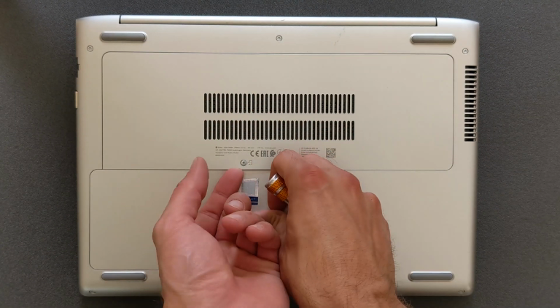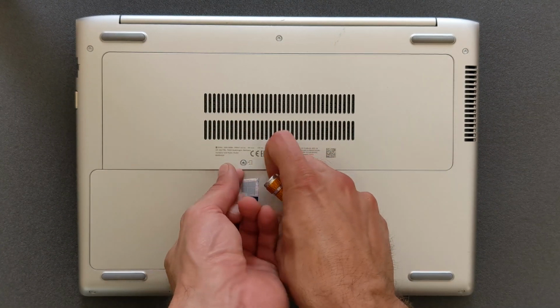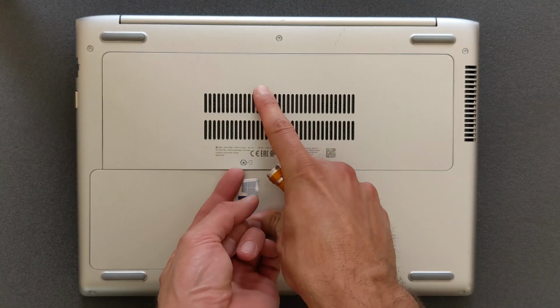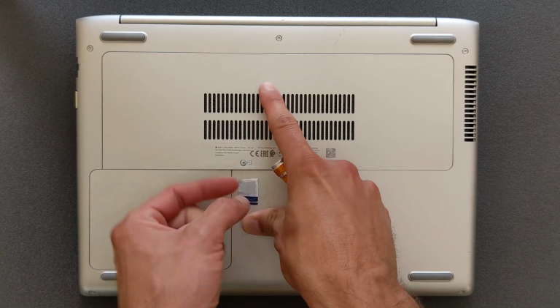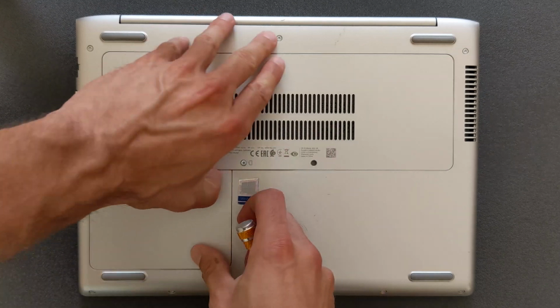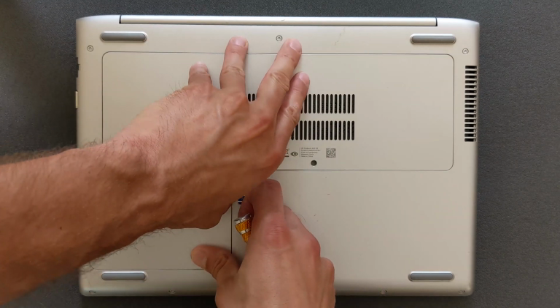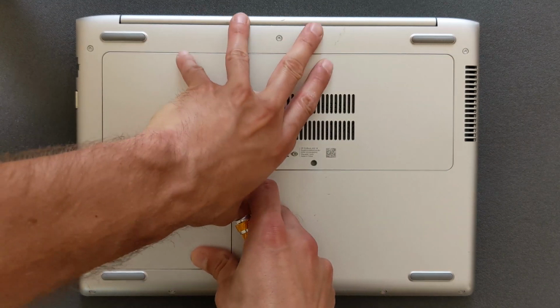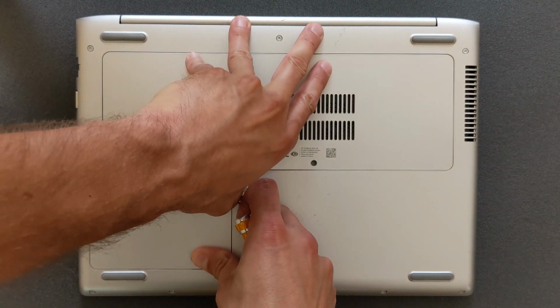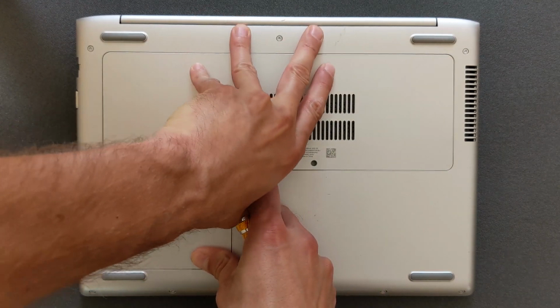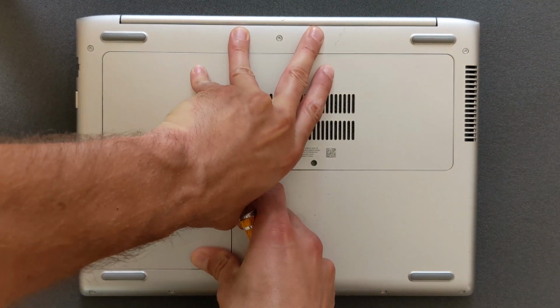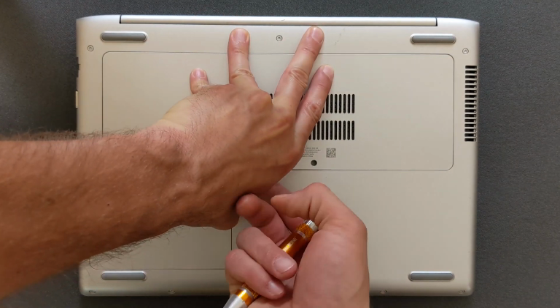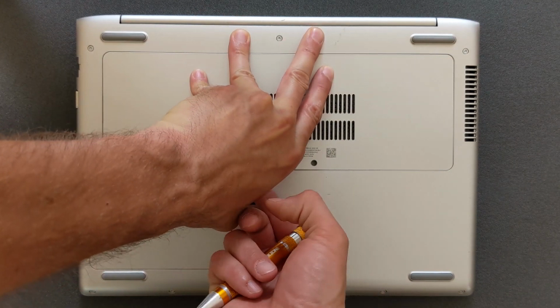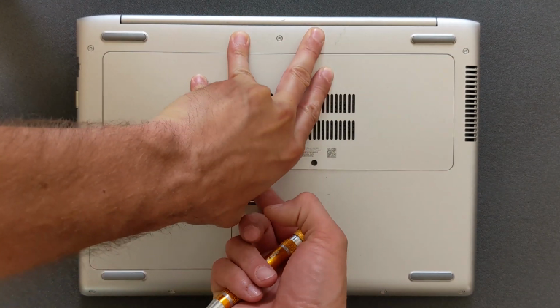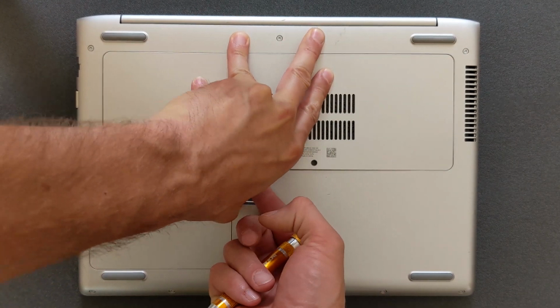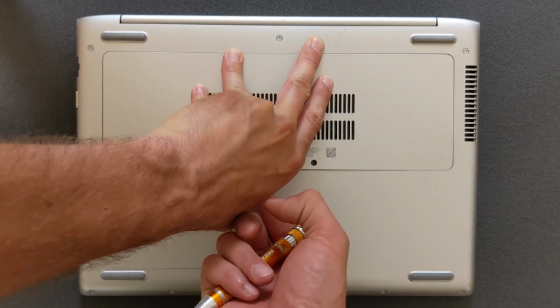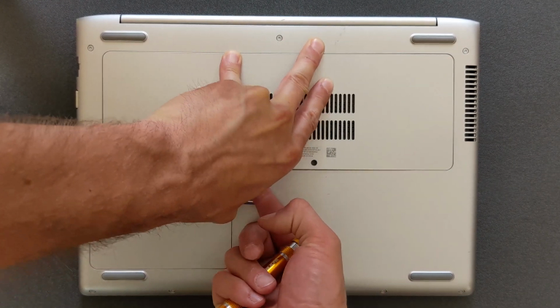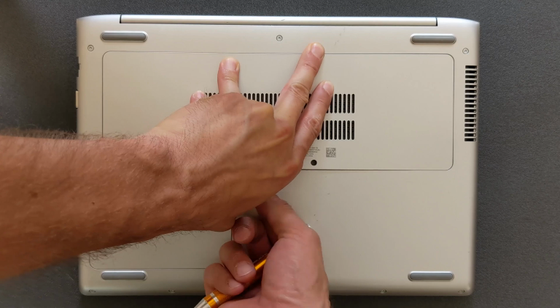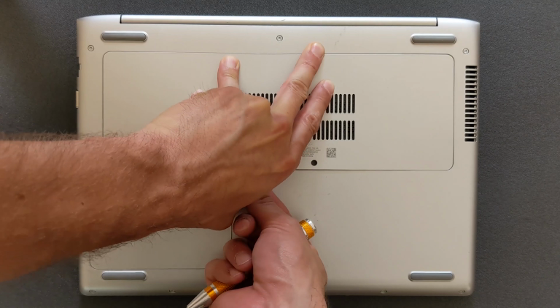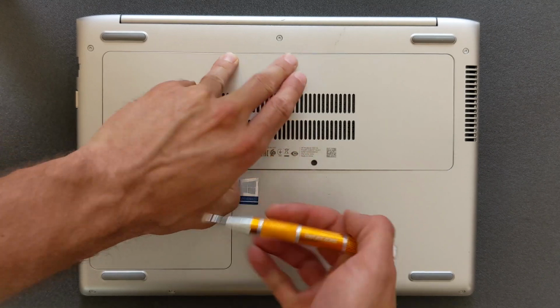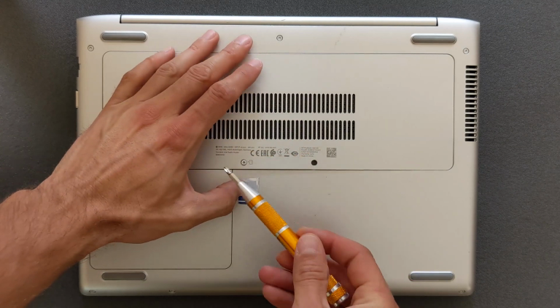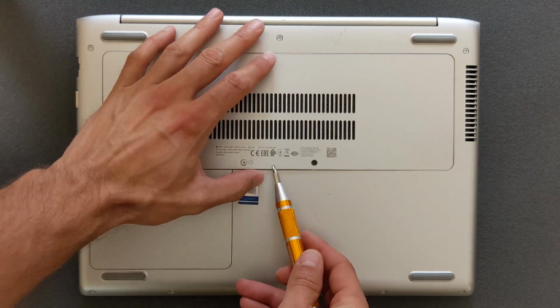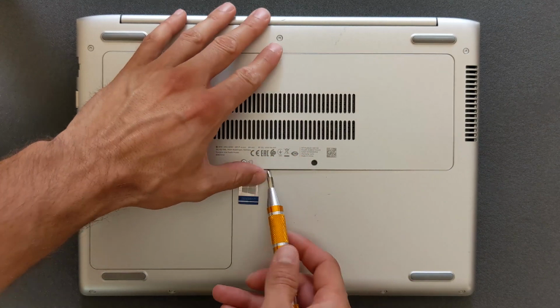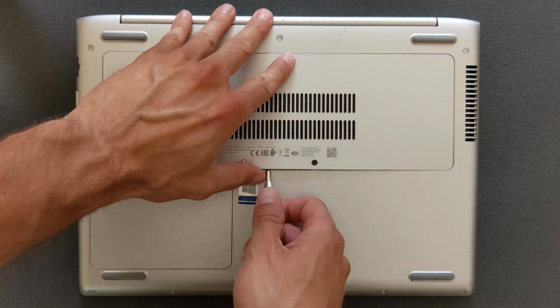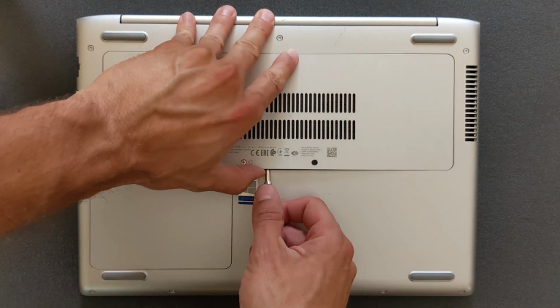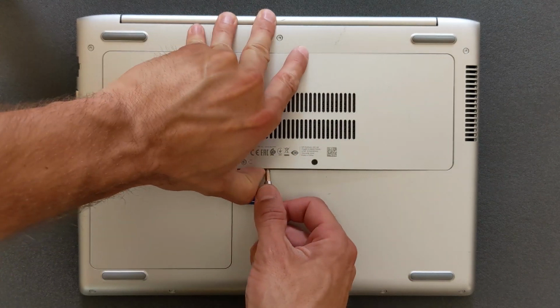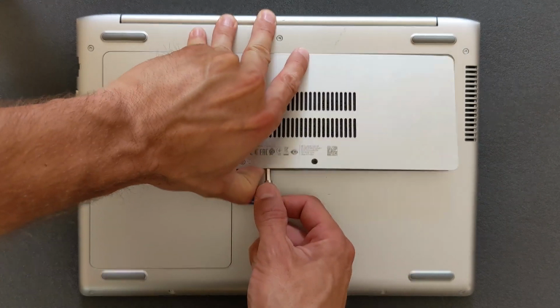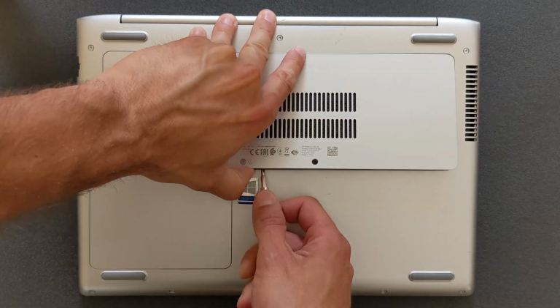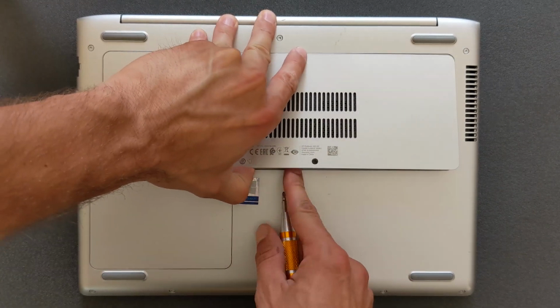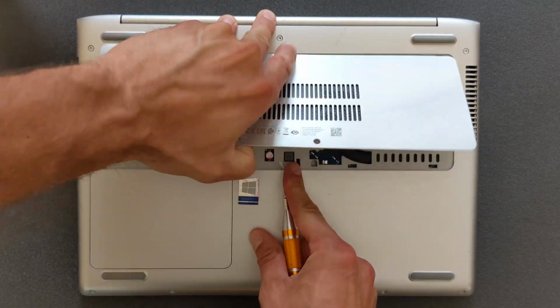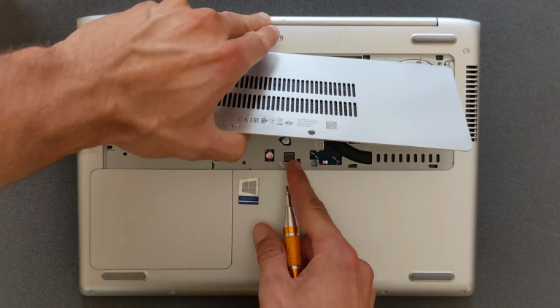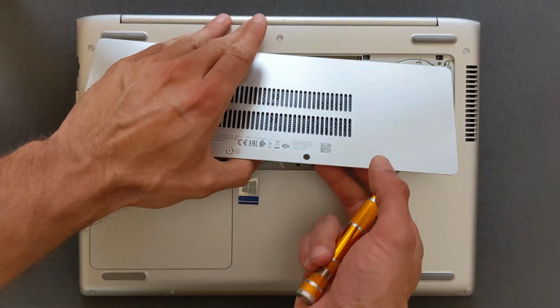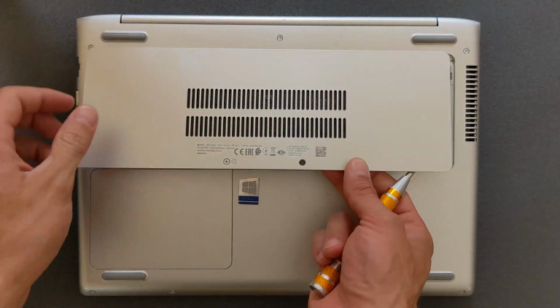Now this back panel doesn't come off as easy as you would think, so I have to use quite a bit of pressure to get it out. There we go — that's removed now.